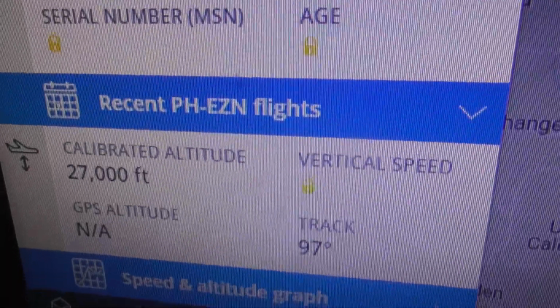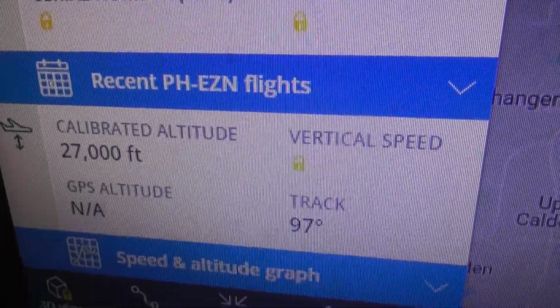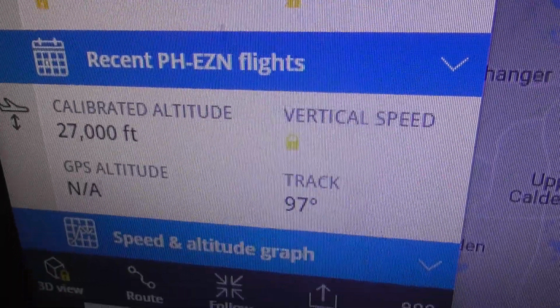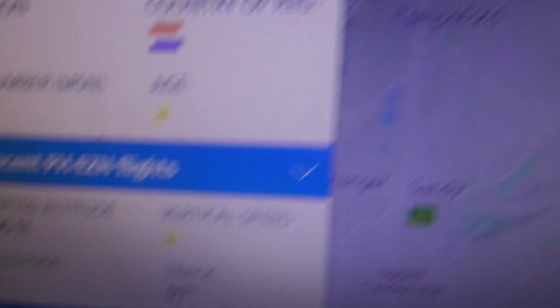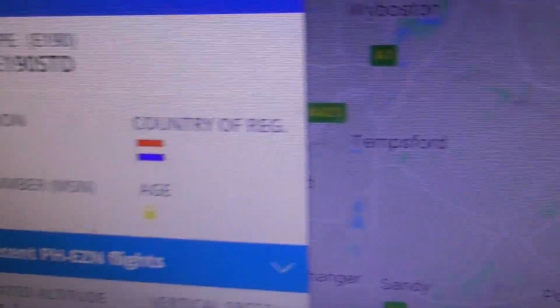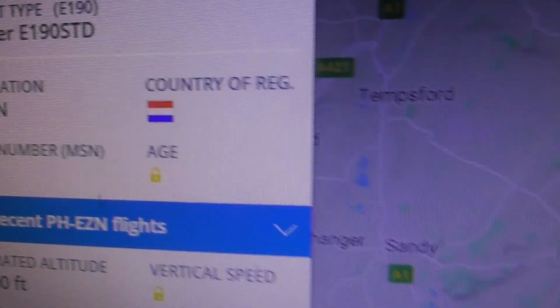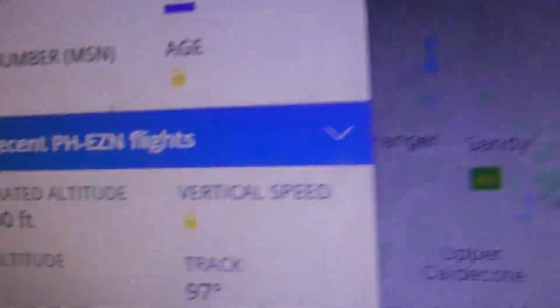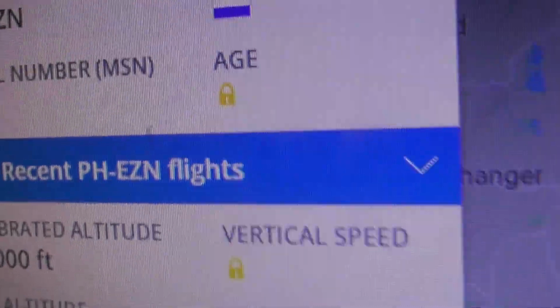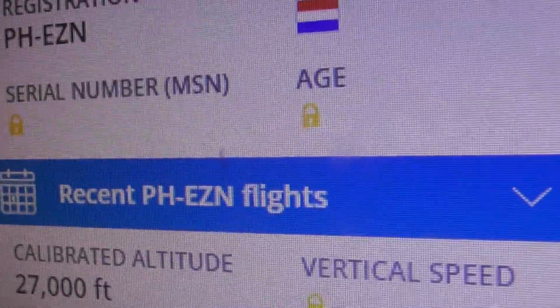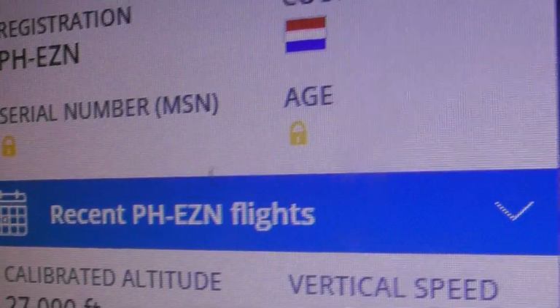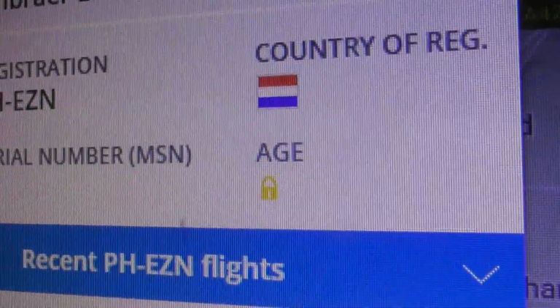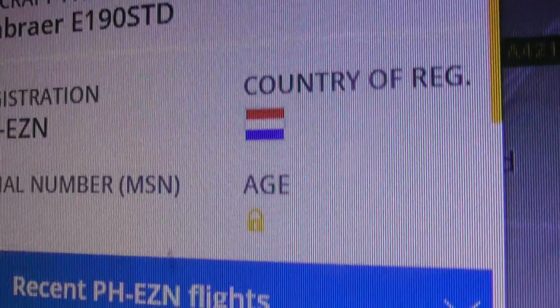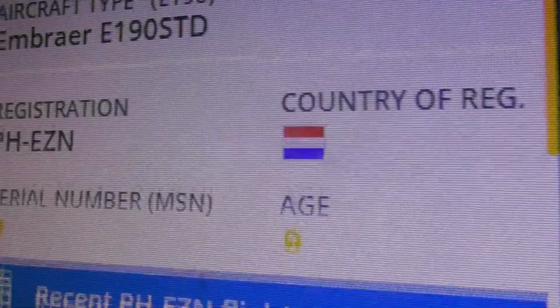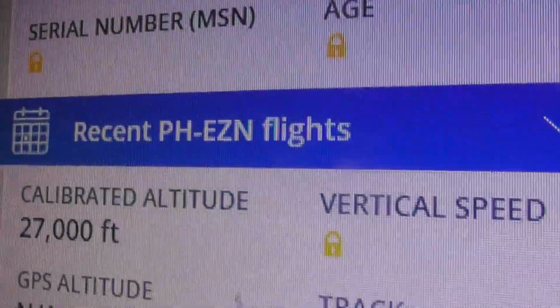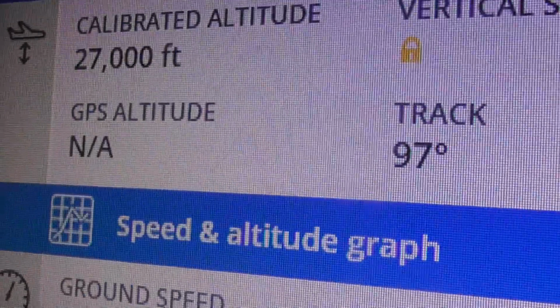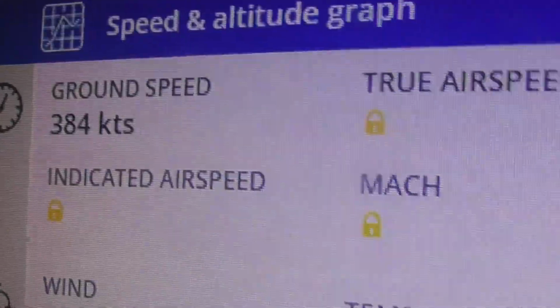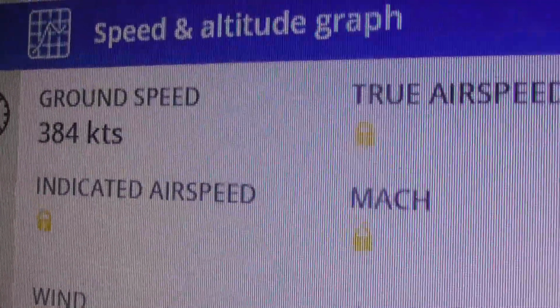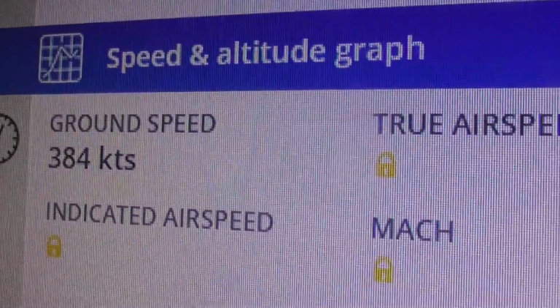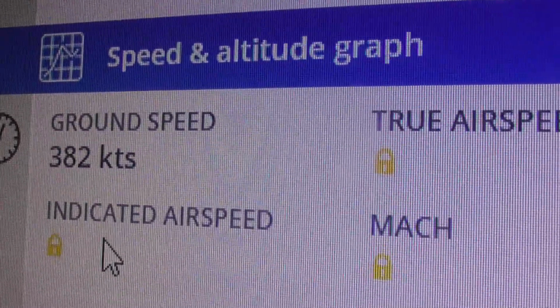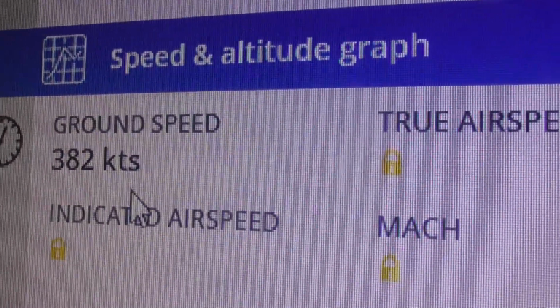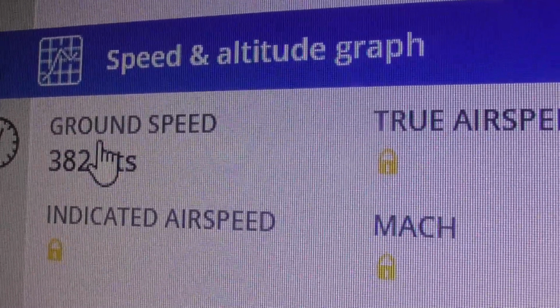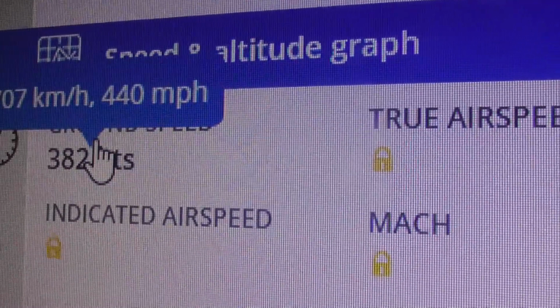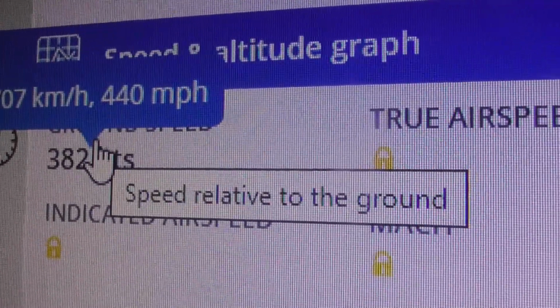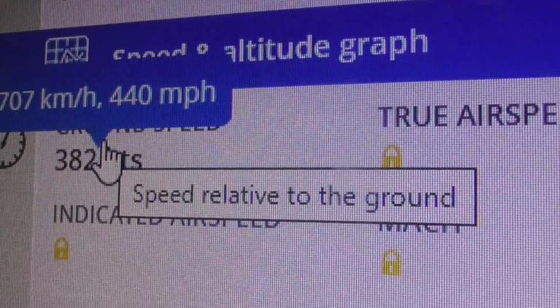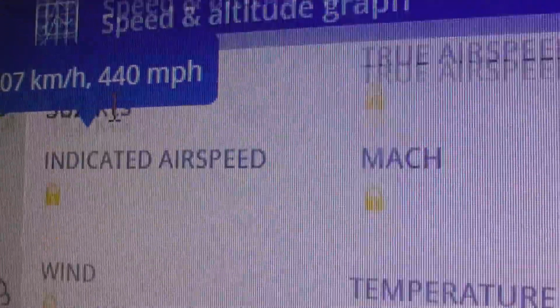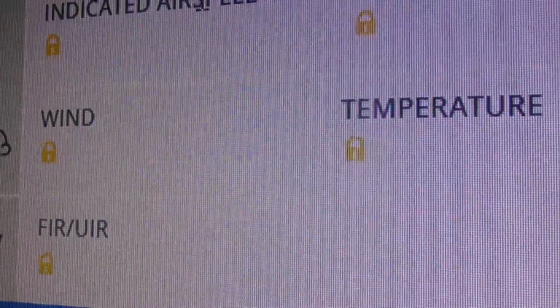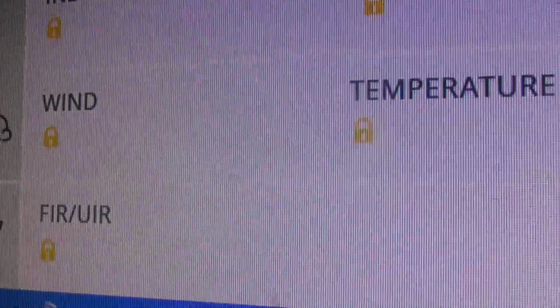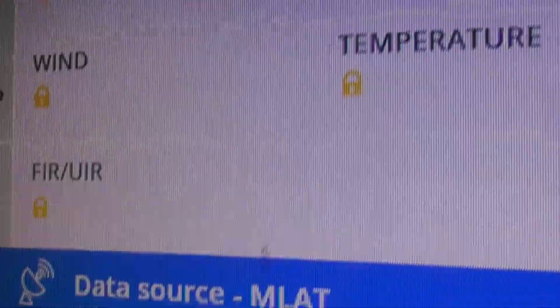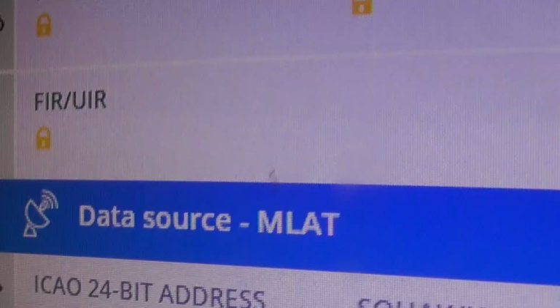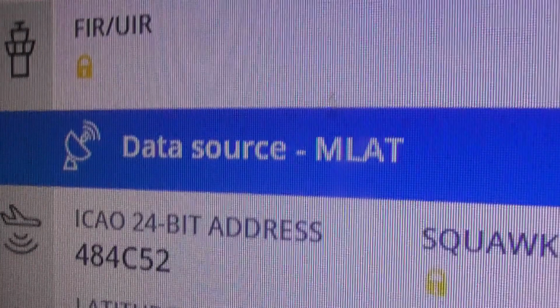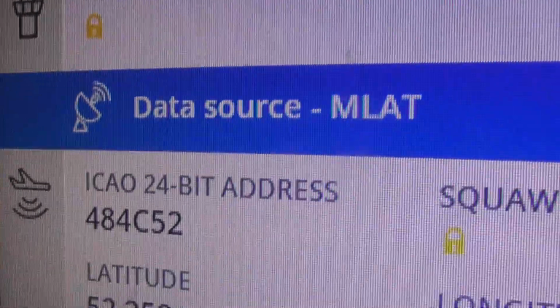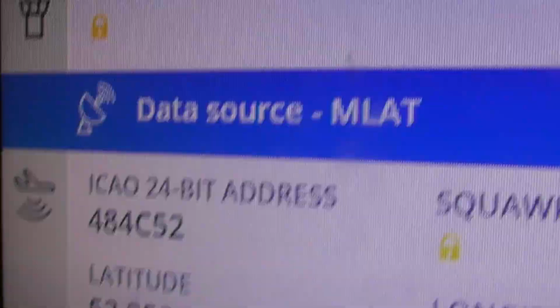27,000 feet and climbing. Speed is 440 miles an hour. And there's the hex code.